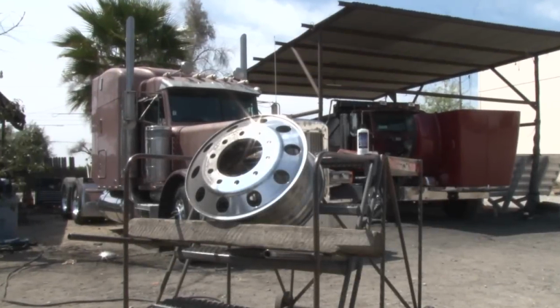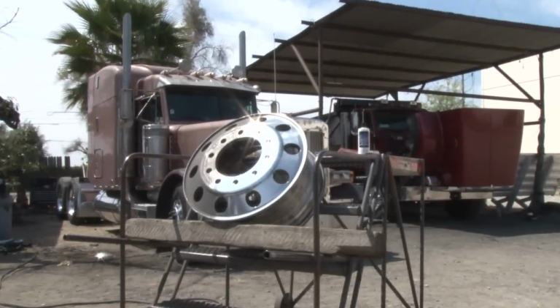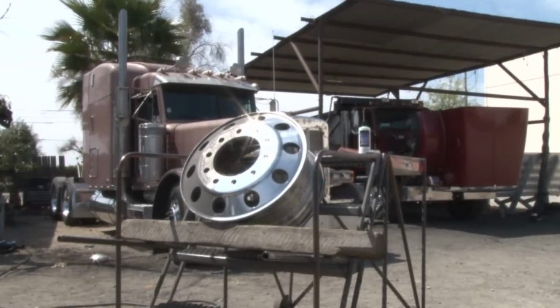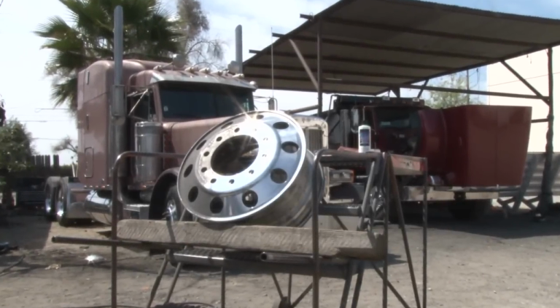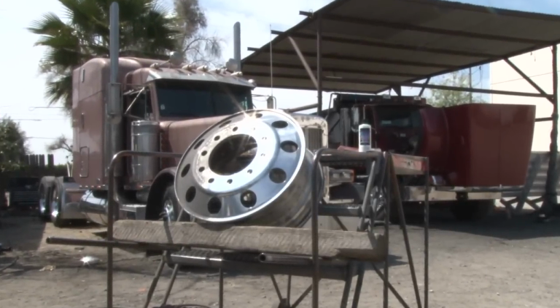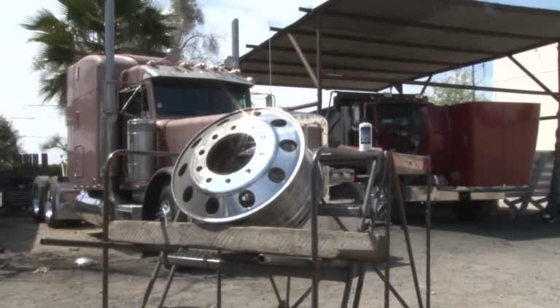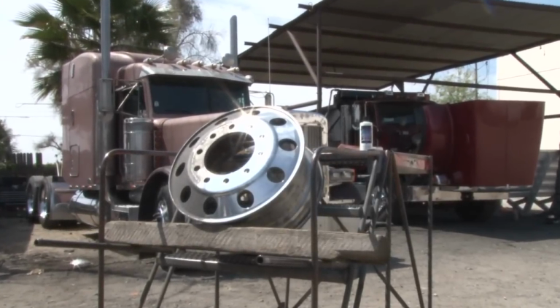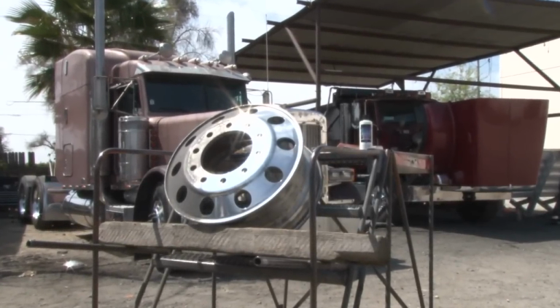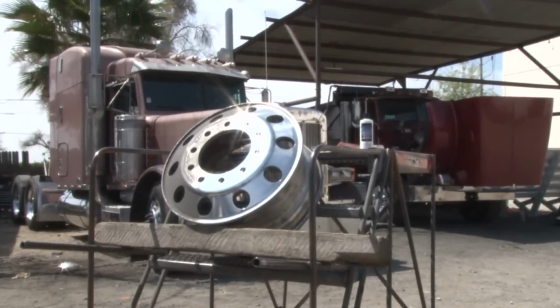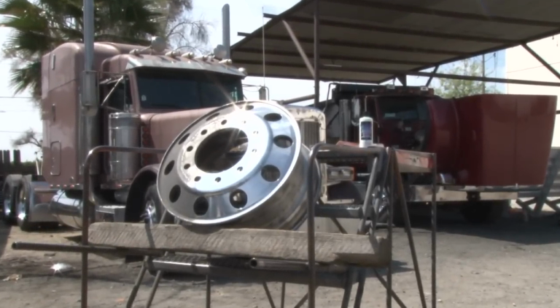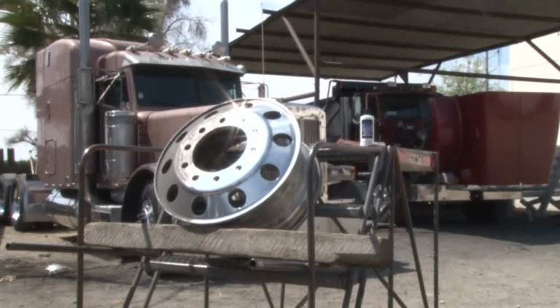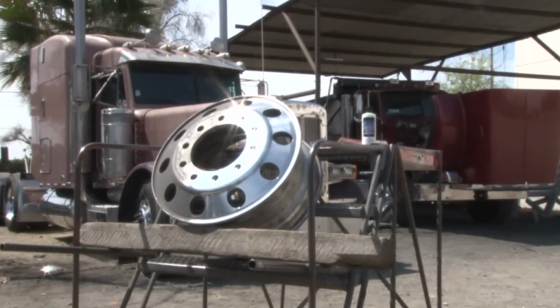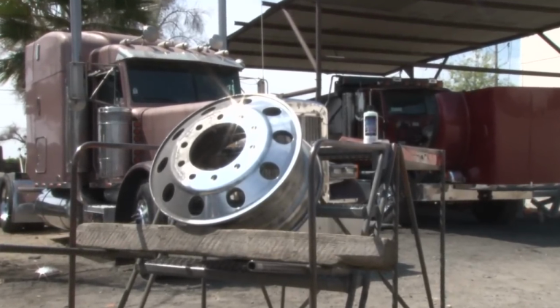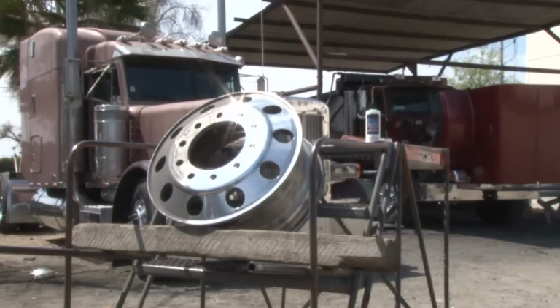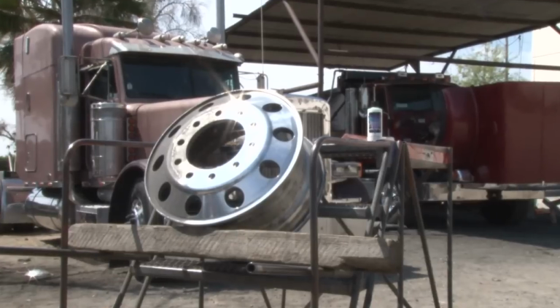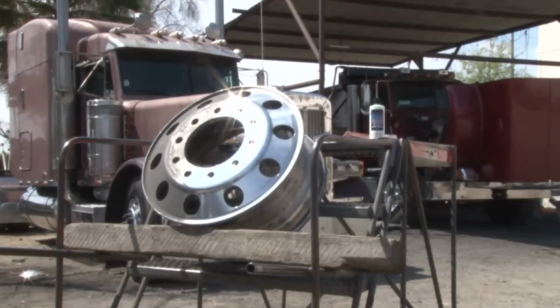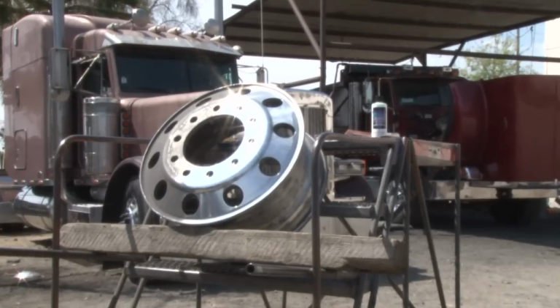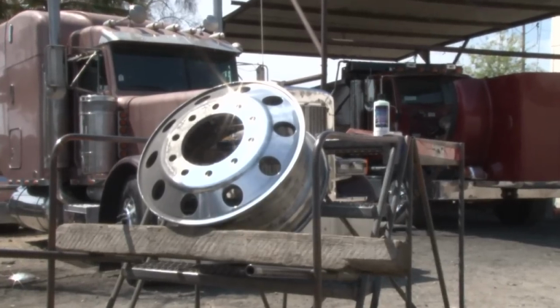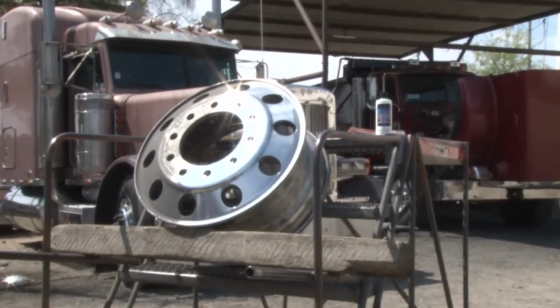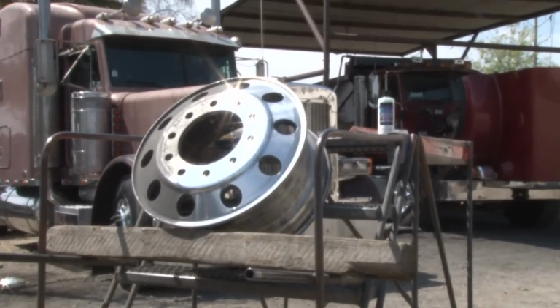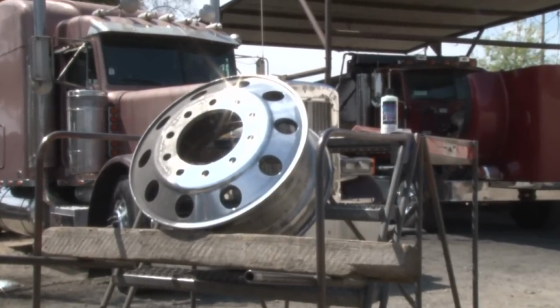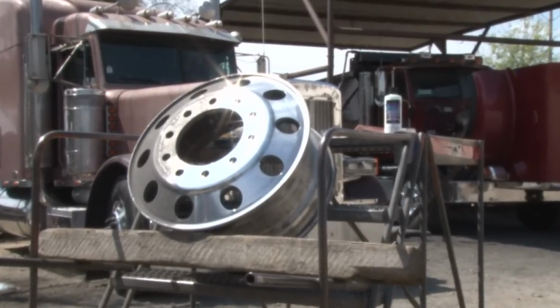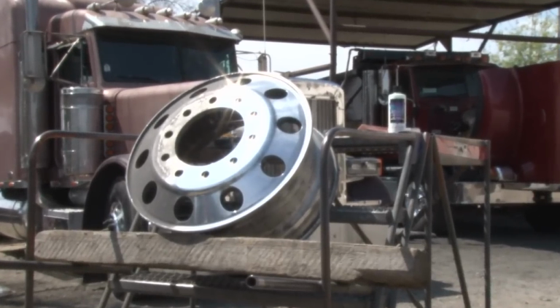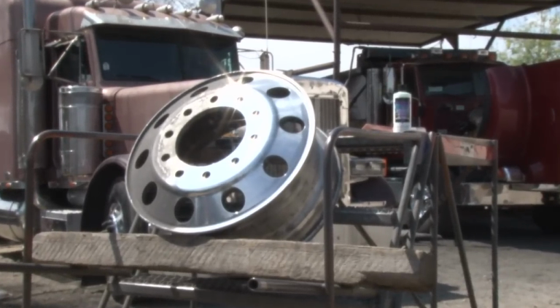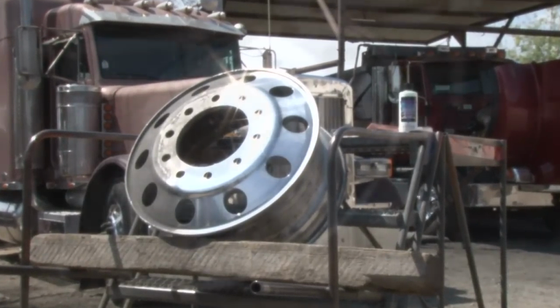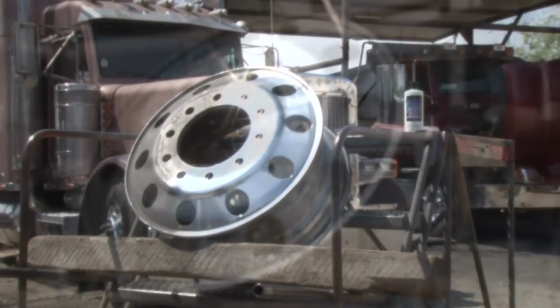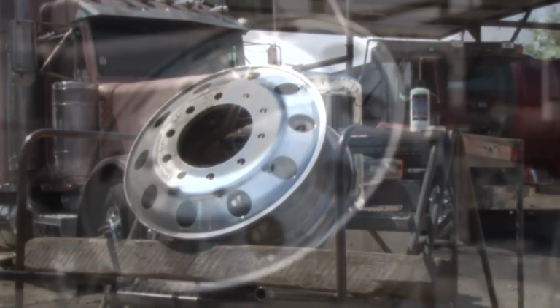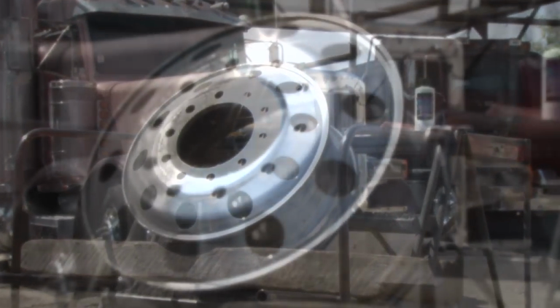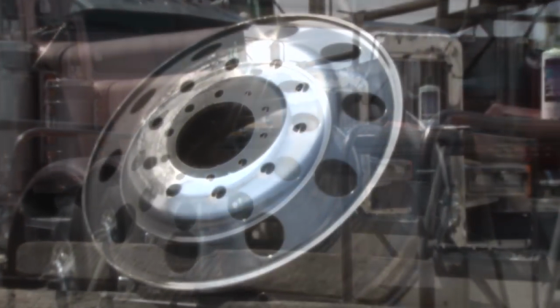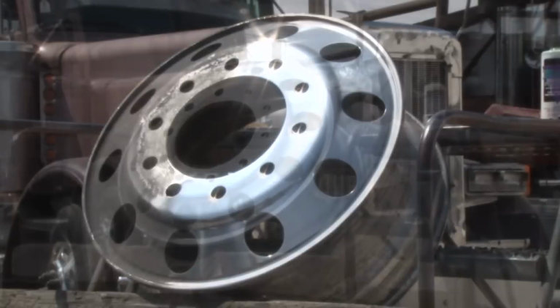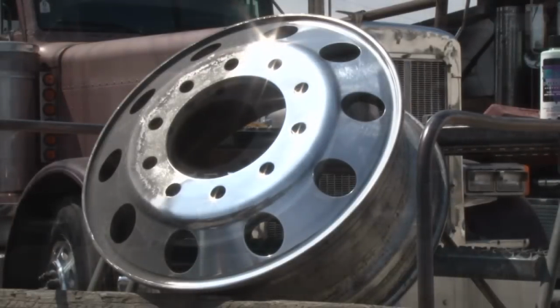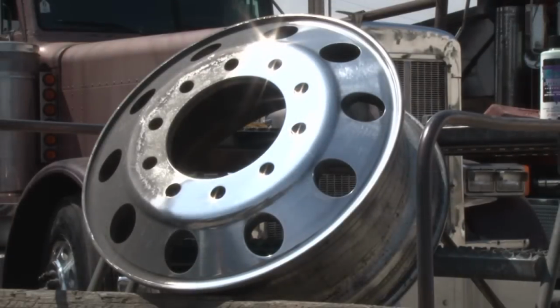Alright, we just completed the primary cutting stage. As you can see, it's bringing out a pretty good shine. We're going to move right now into what's called secondary cutting.